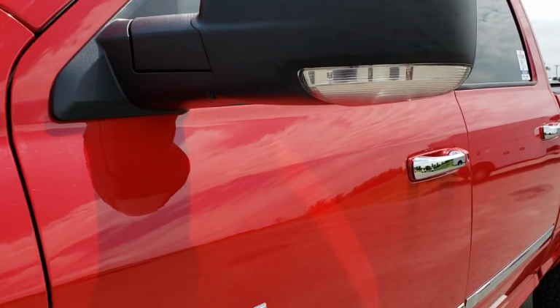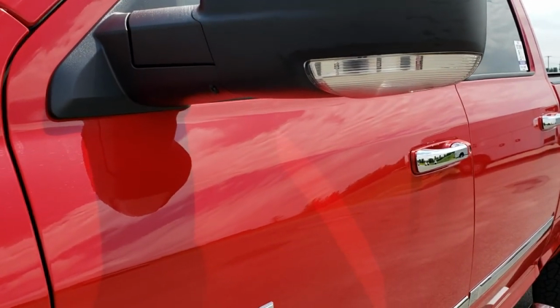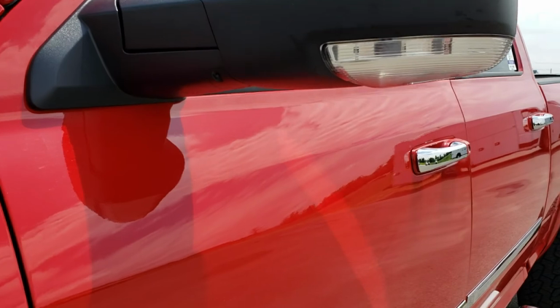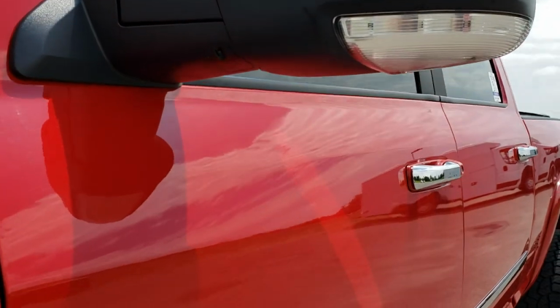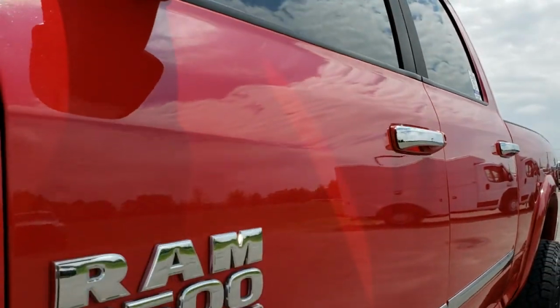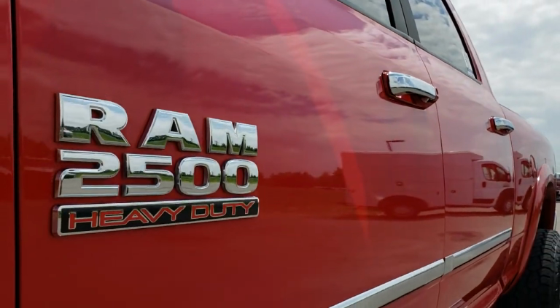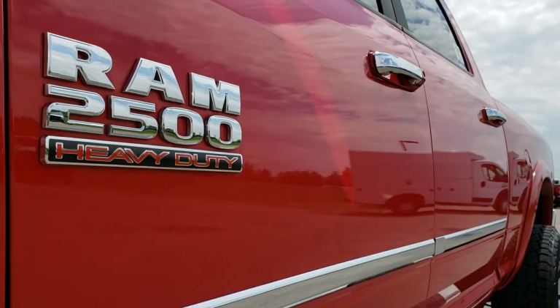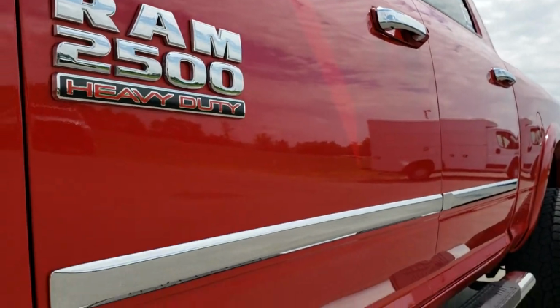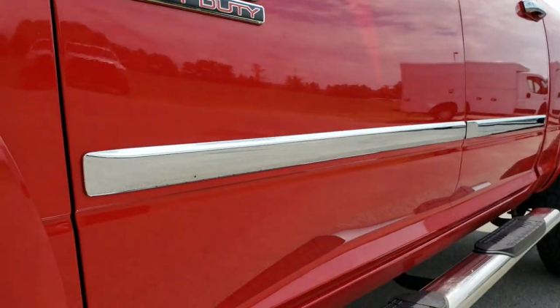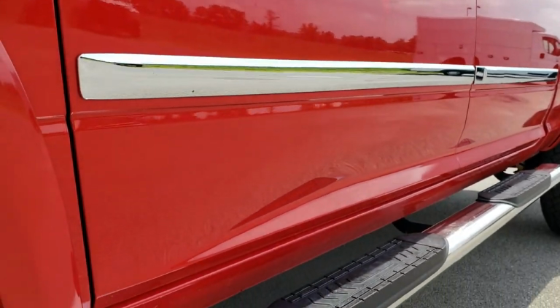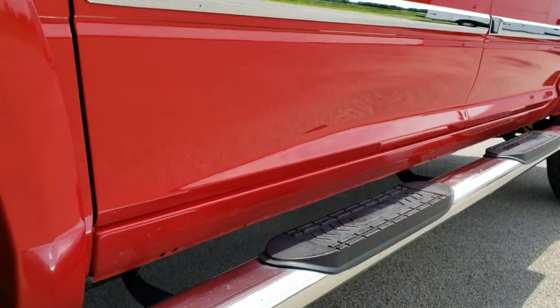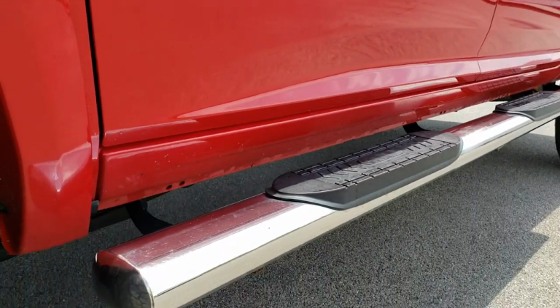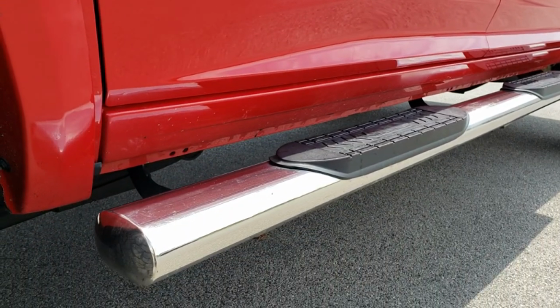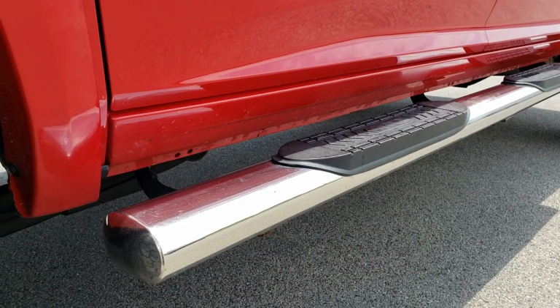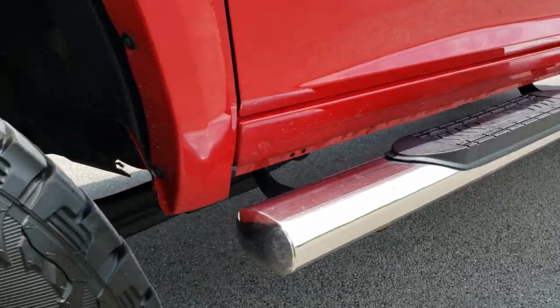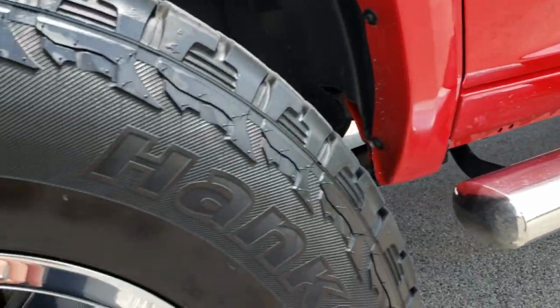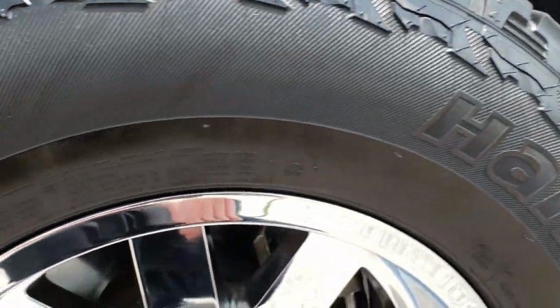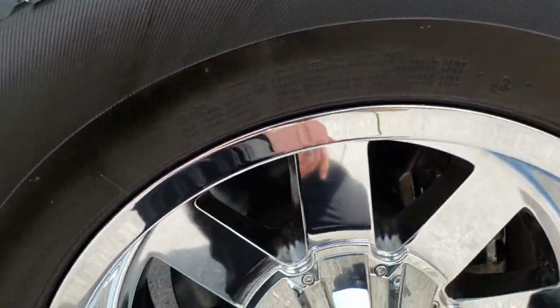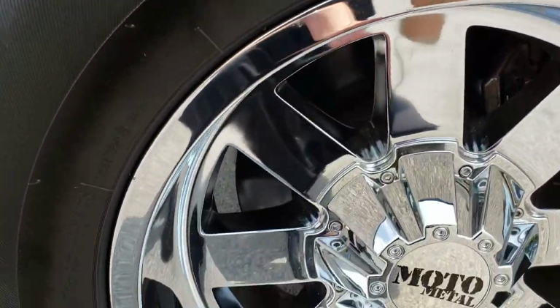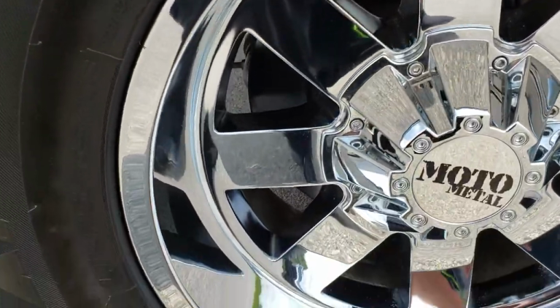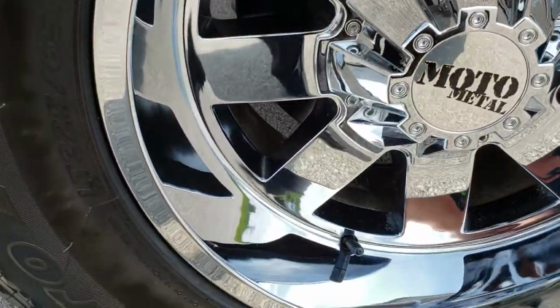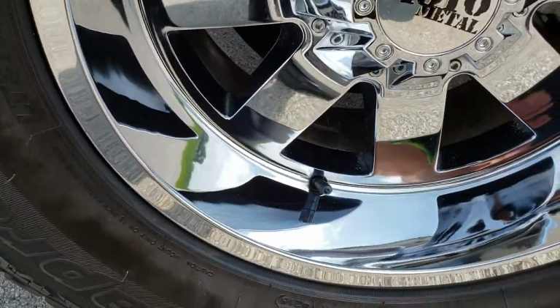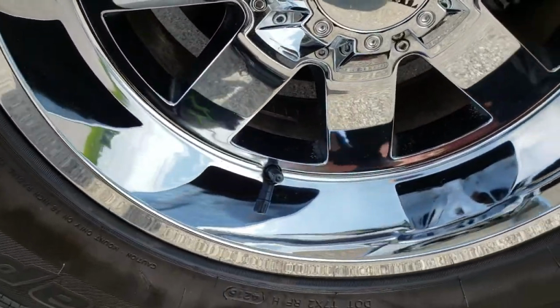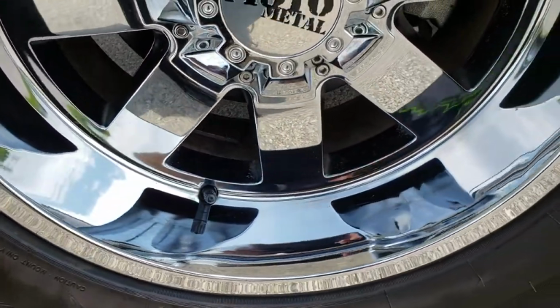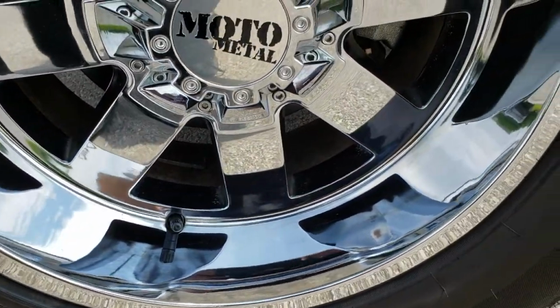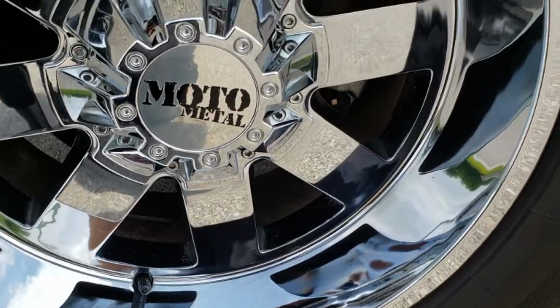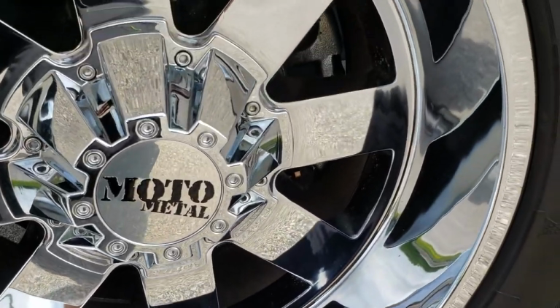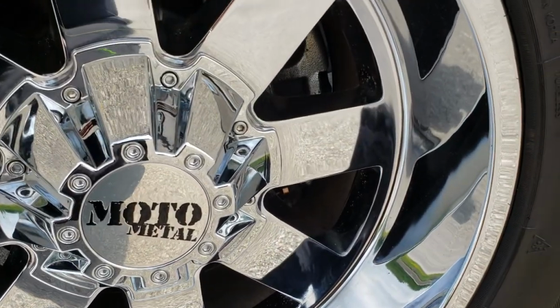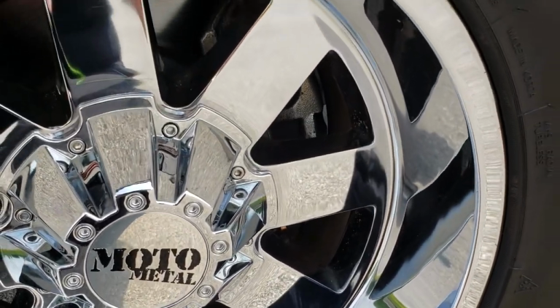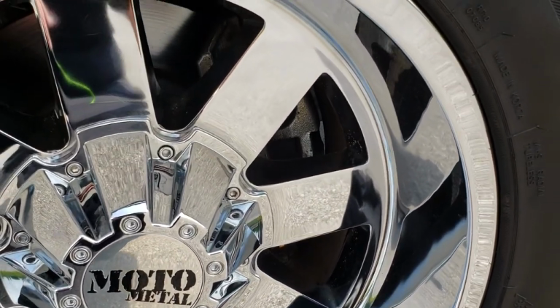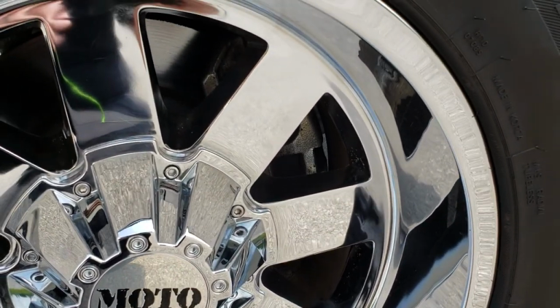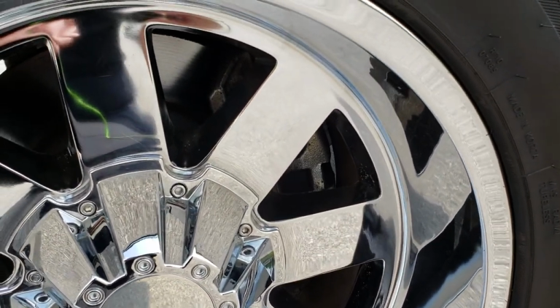We shoot all of our videos in 1080p, so if you have HD capabilities on your computer, tablet, or smartphone, turn them on now — it's like you're right here looking at the truck with me. This truck has Moto Metal chromed alloy 18-inch rims that are in excellent shape.